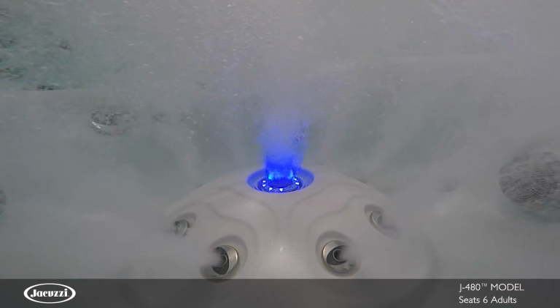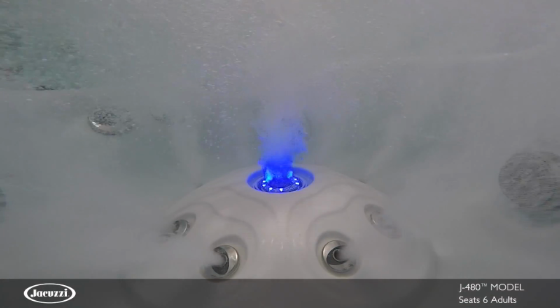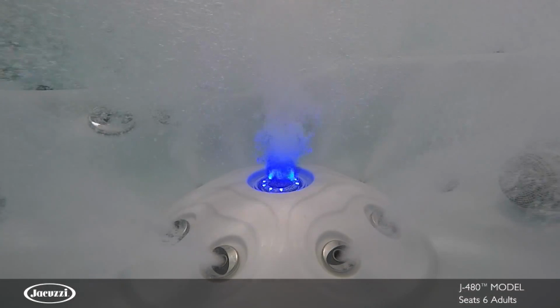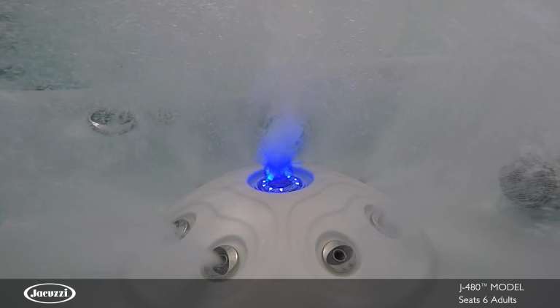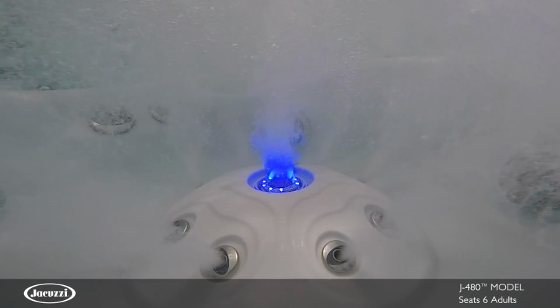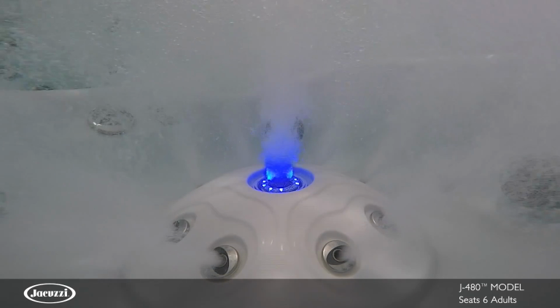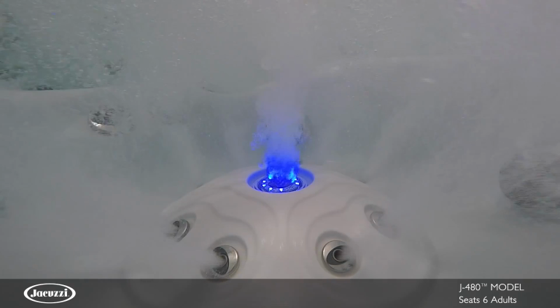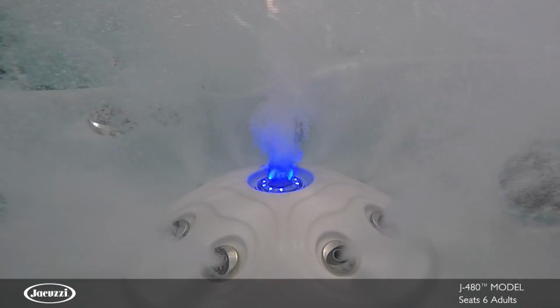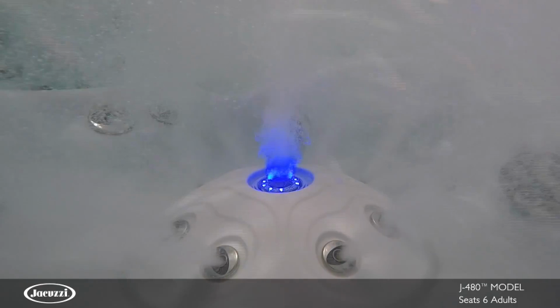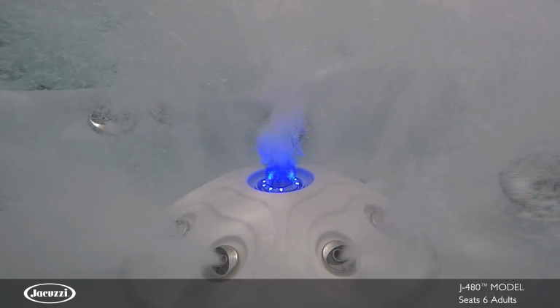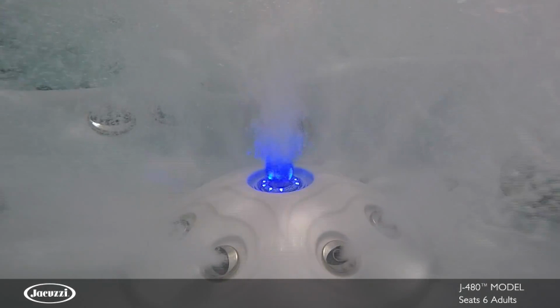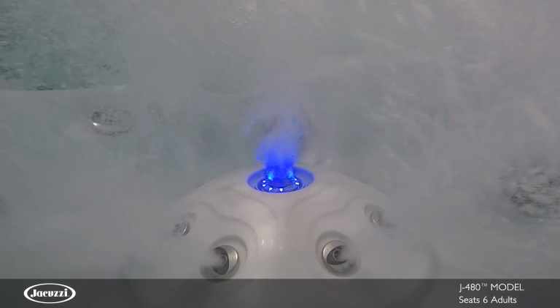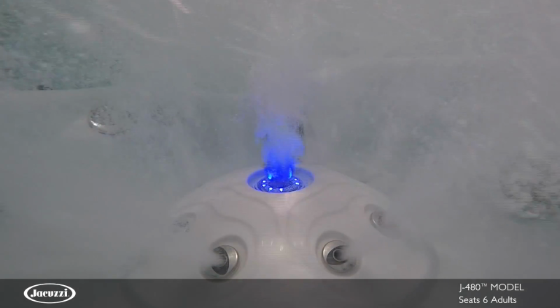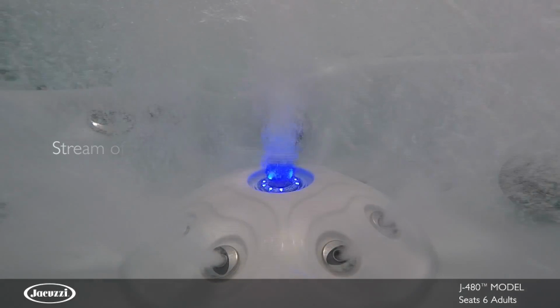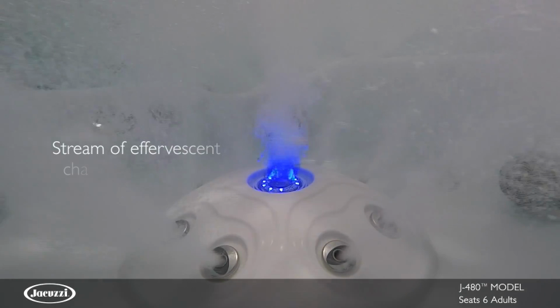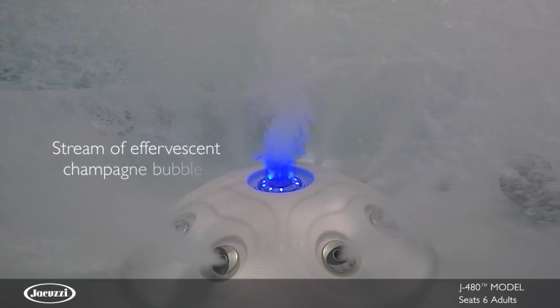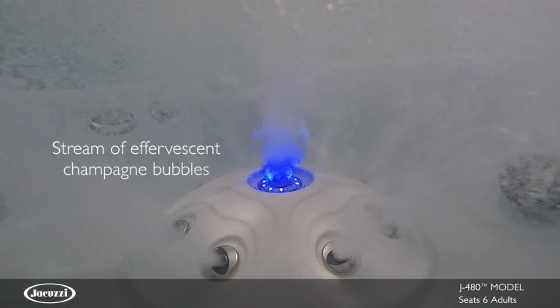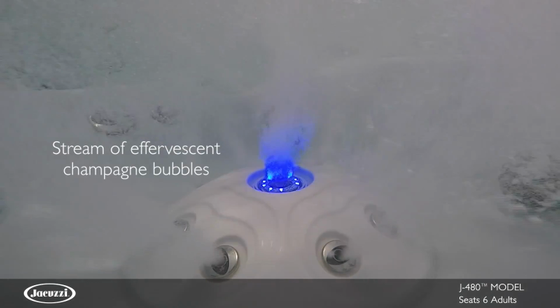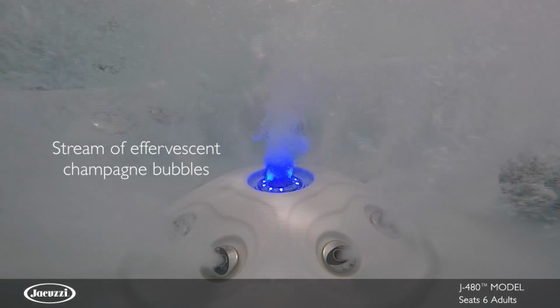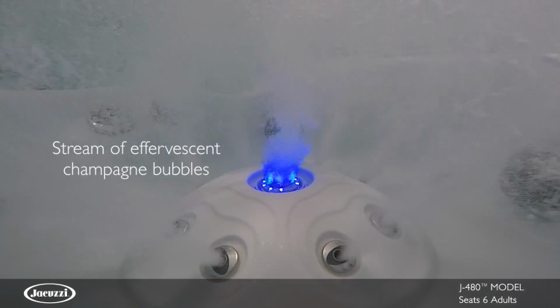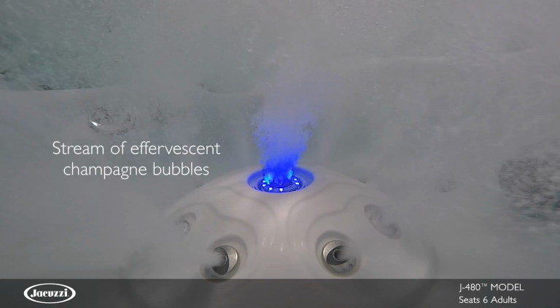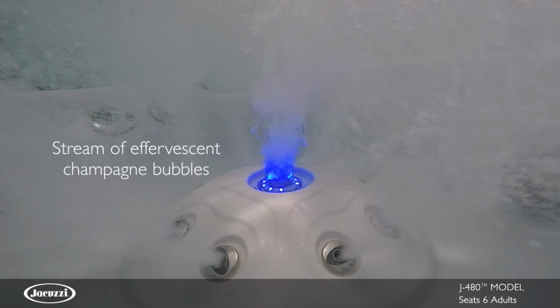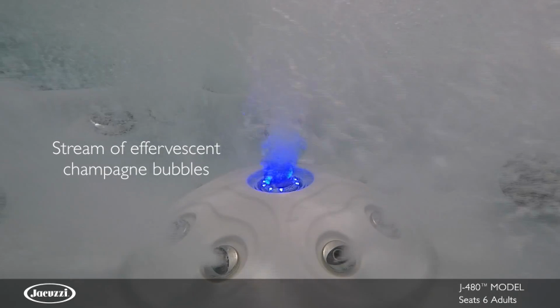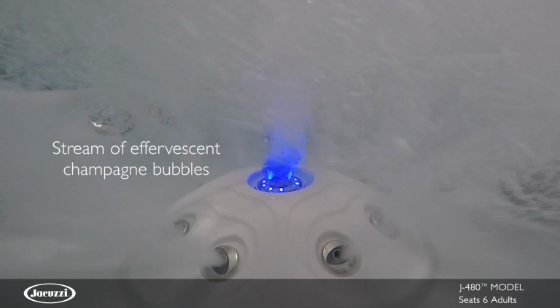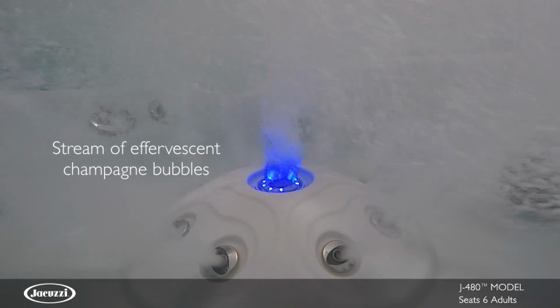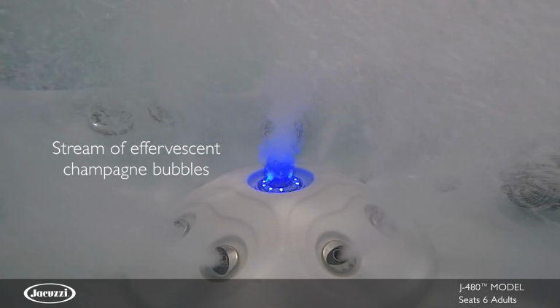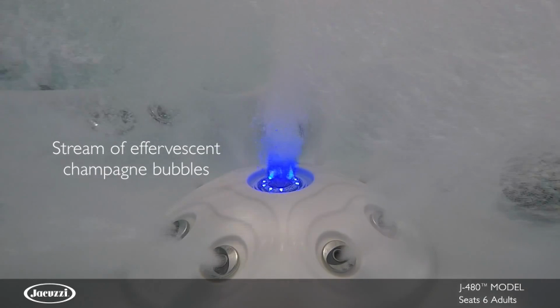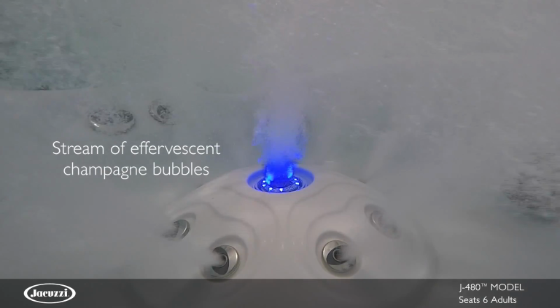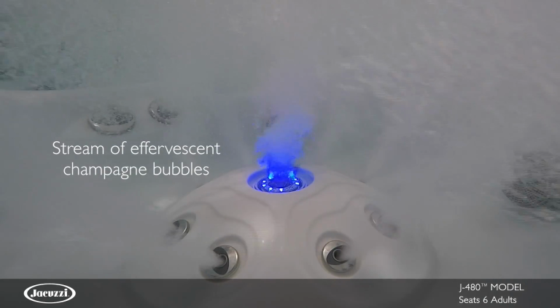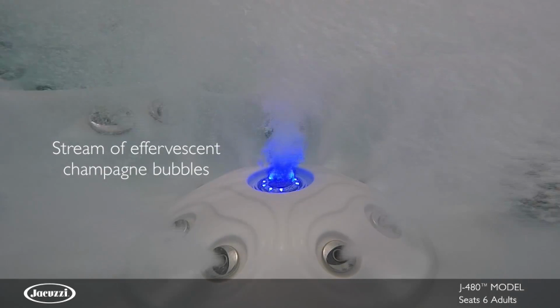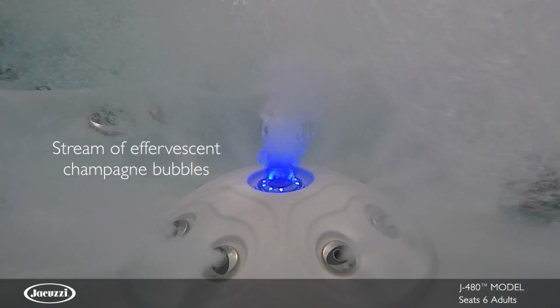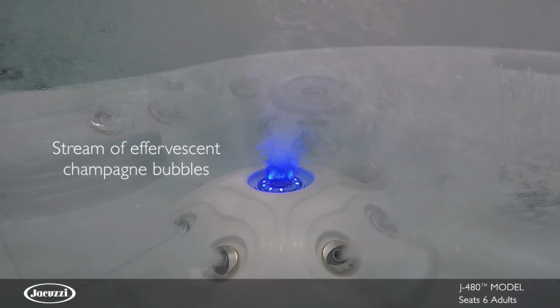In the center of the foot dome, an IX jet adds ambiance while creating a dramatic stream of LED light and air in the form of effervescent champagne-like bubbles.